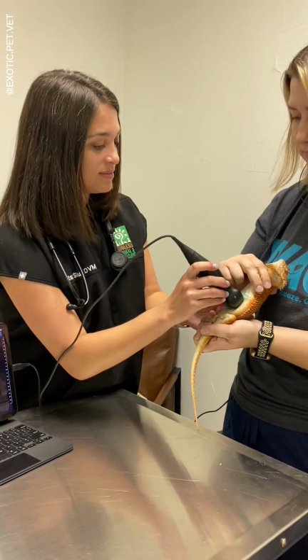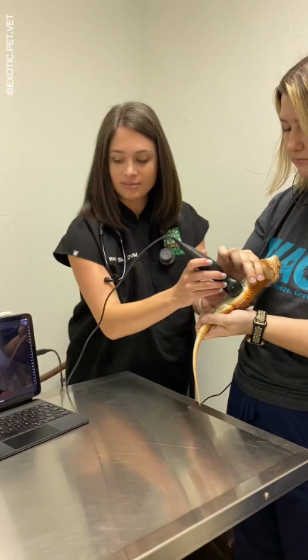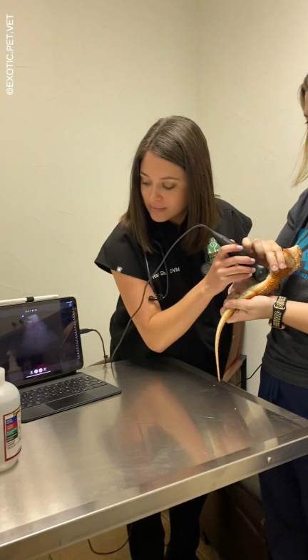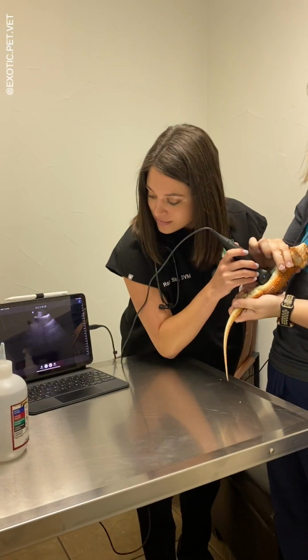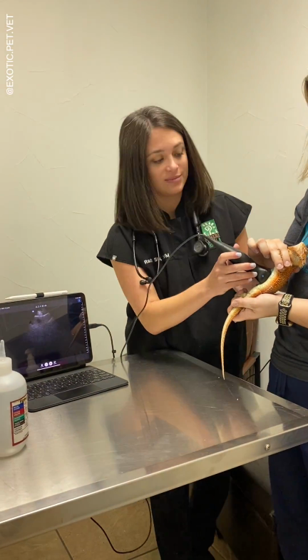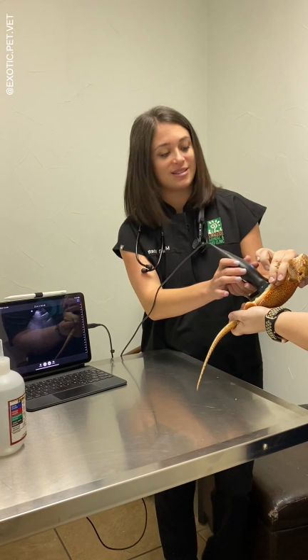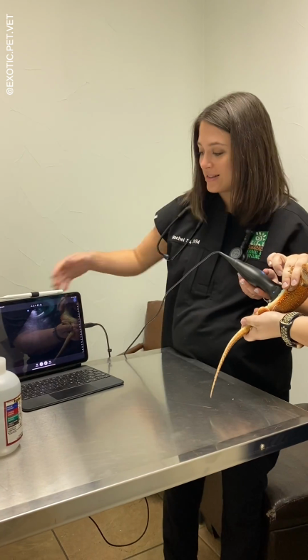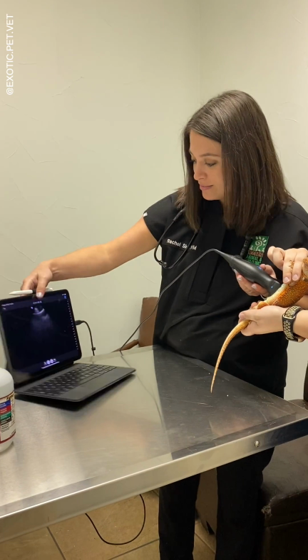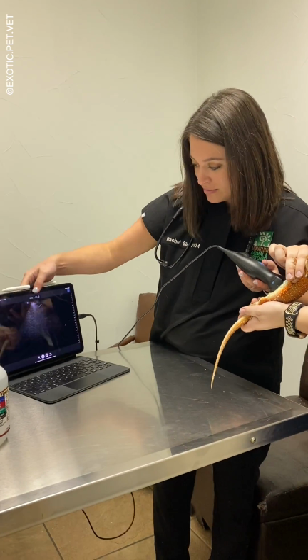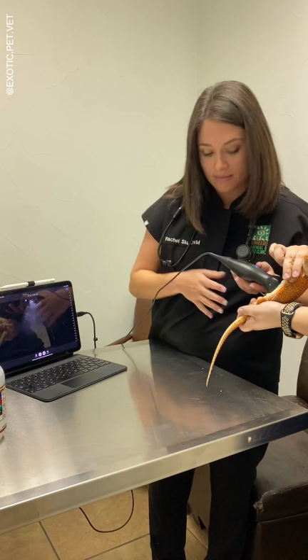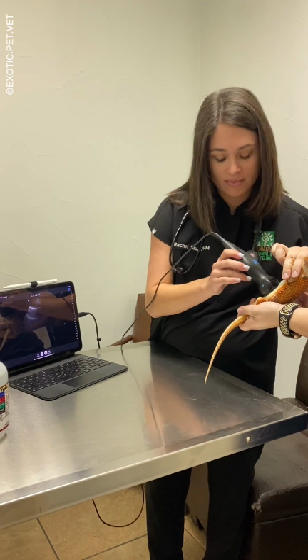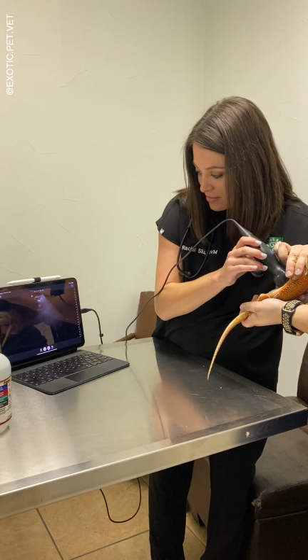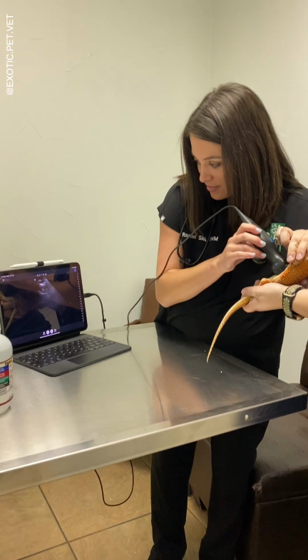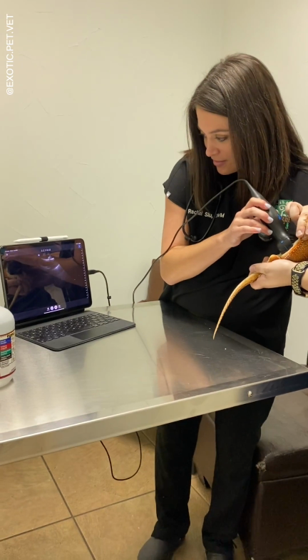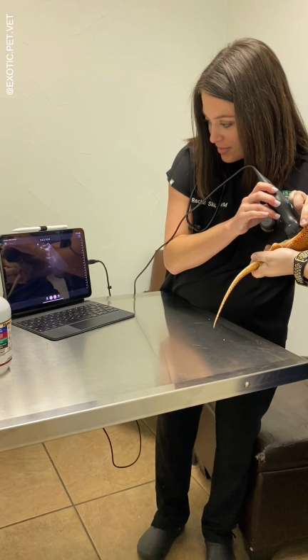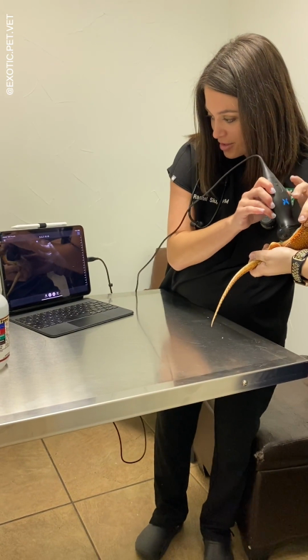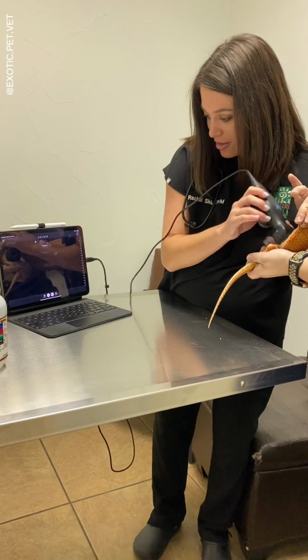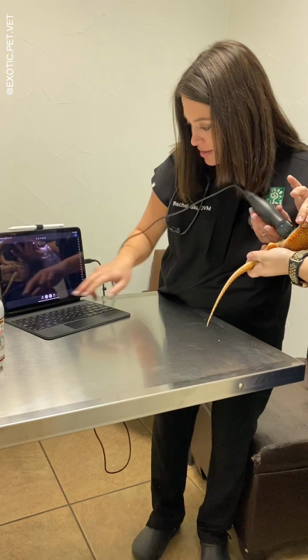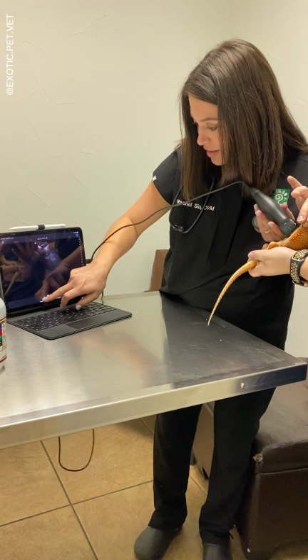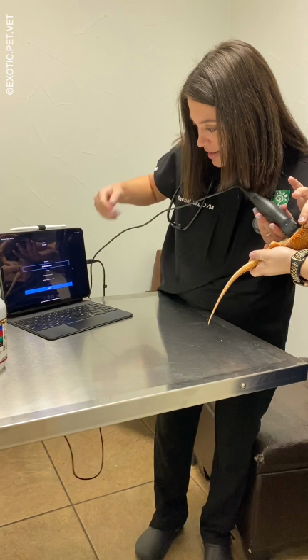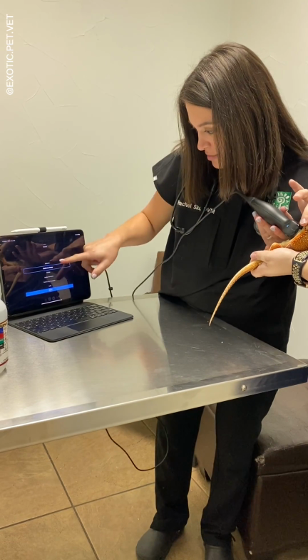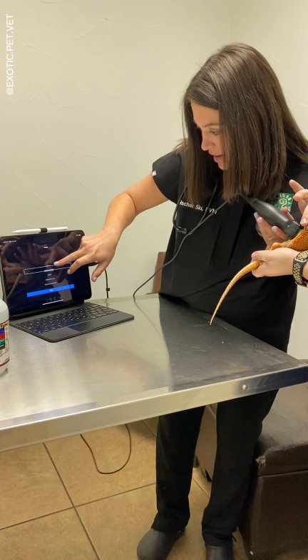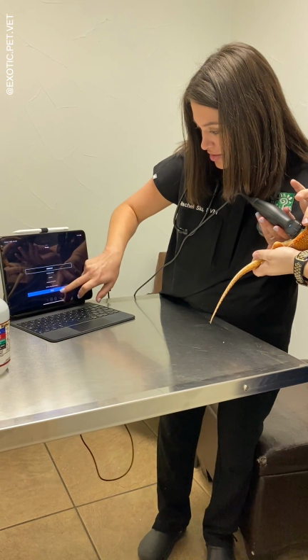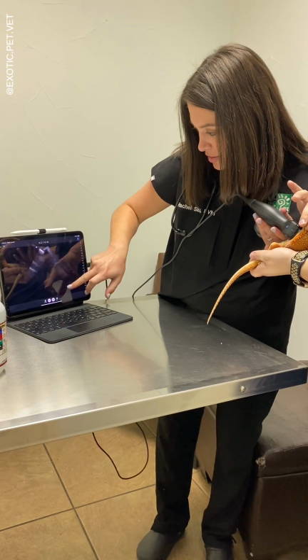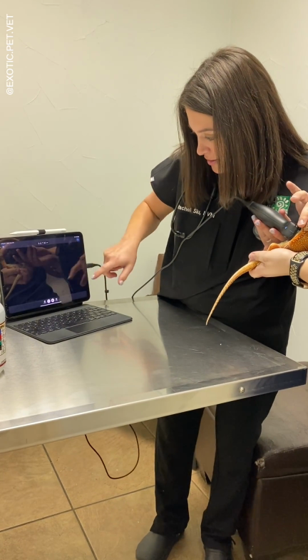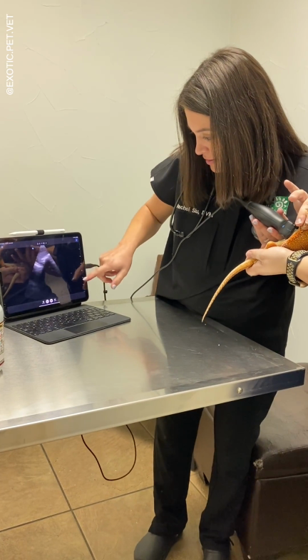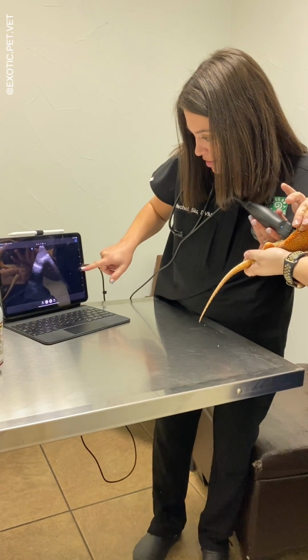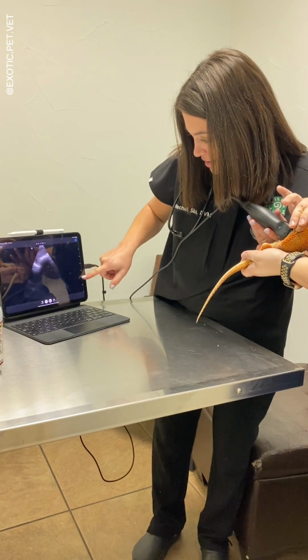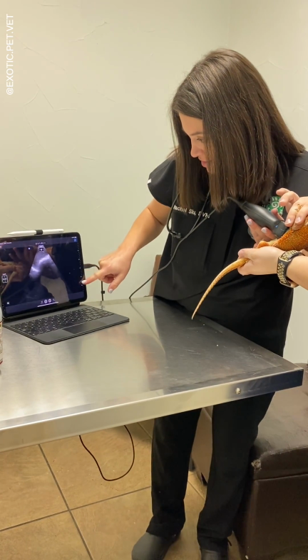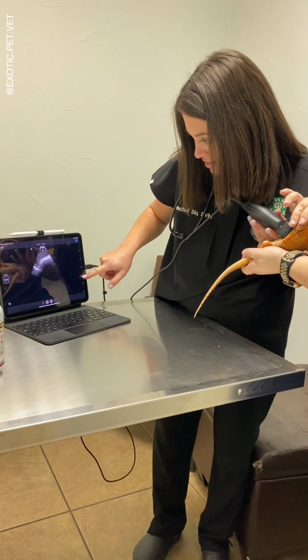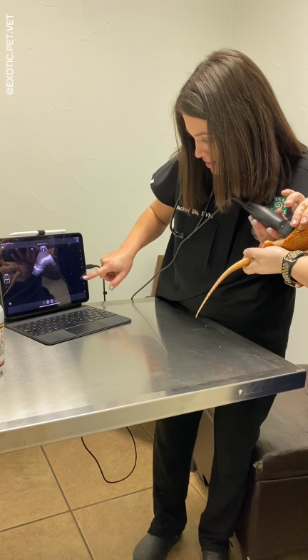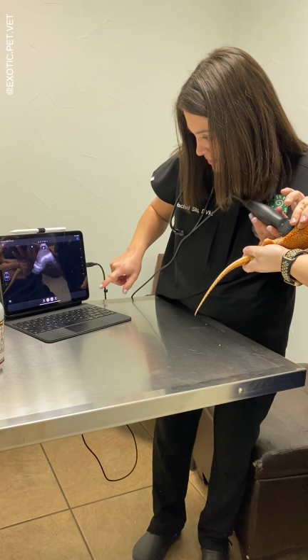It has many different presets that you can select depending on what depth and what body part you're scanning, and the focal zone and frequency will adjust automatically. It's super easy to use, and you can adjust the depth and brightness just by swiping on your phone or tablet screen.